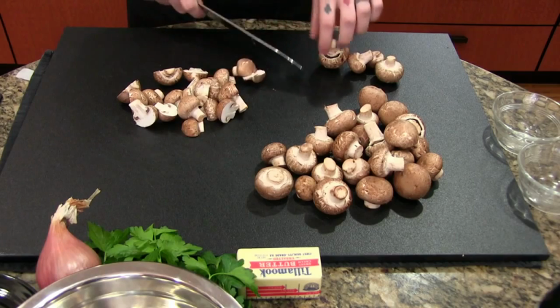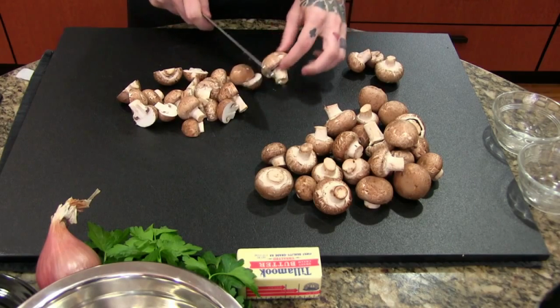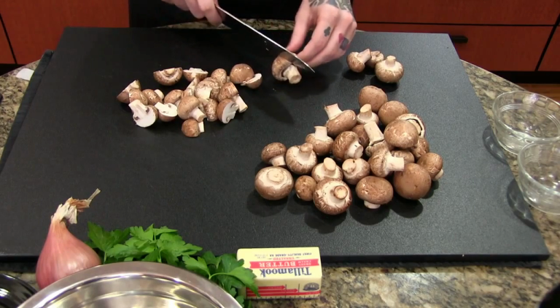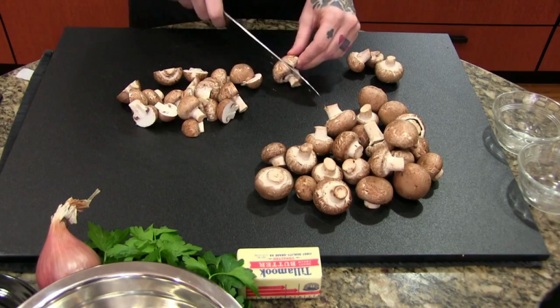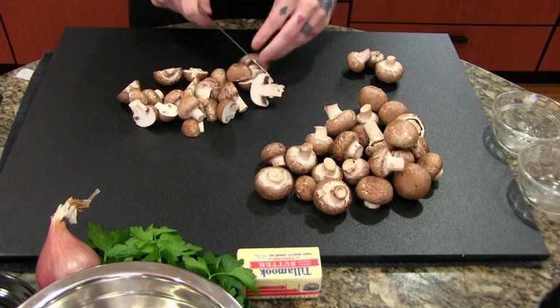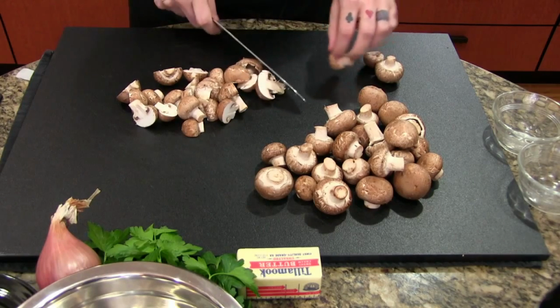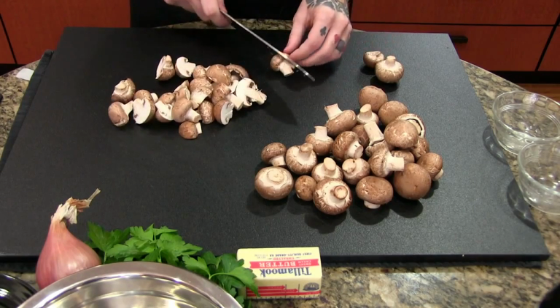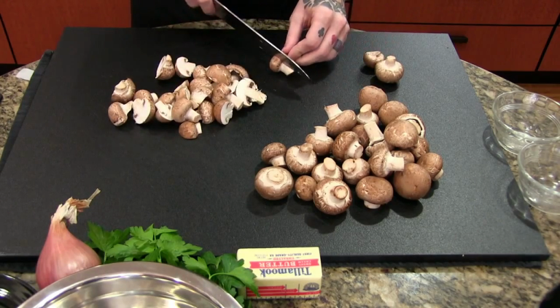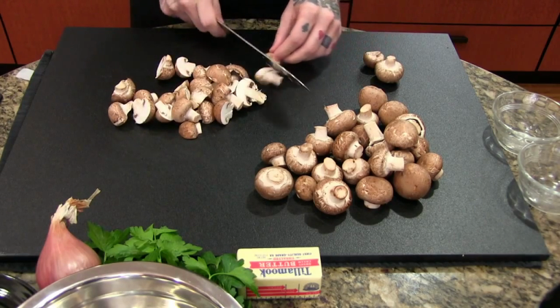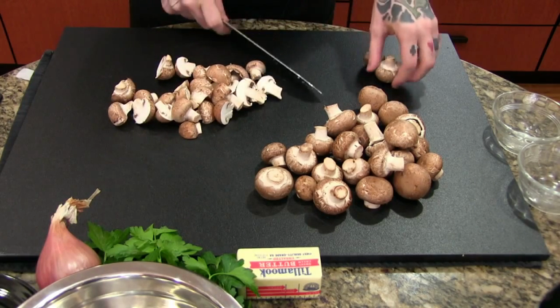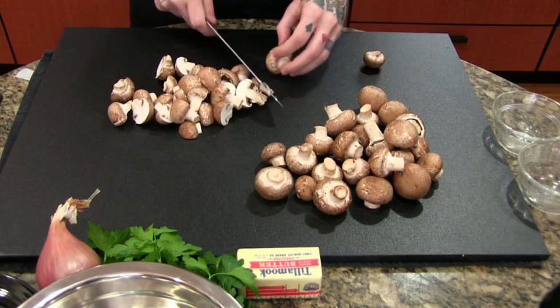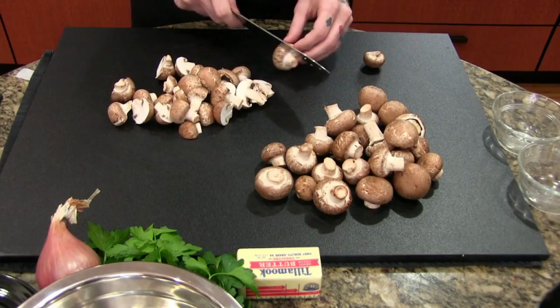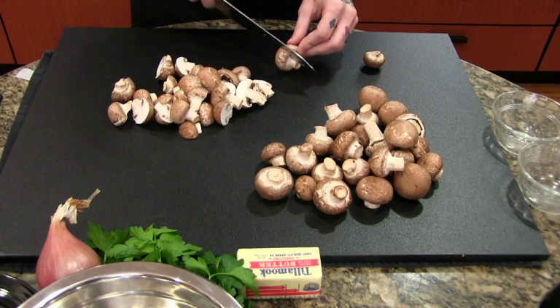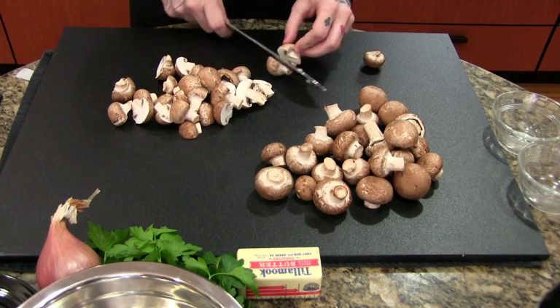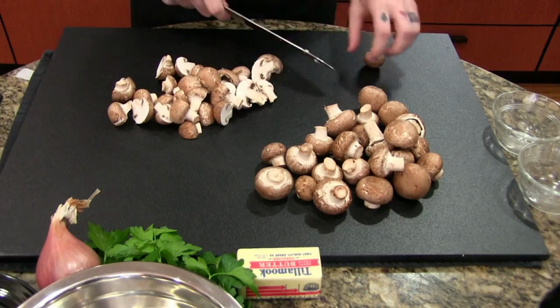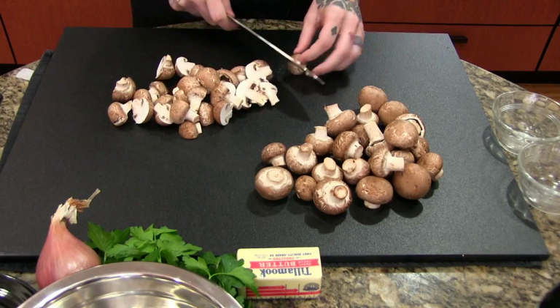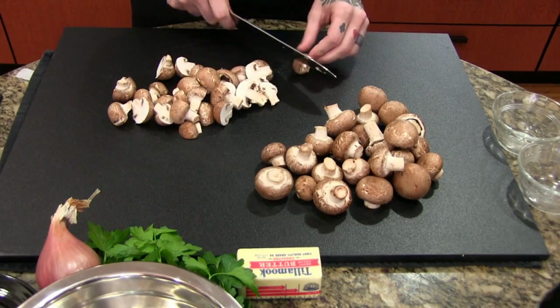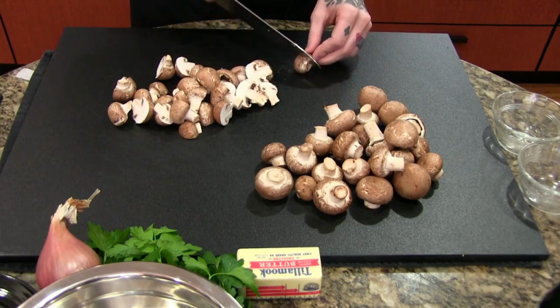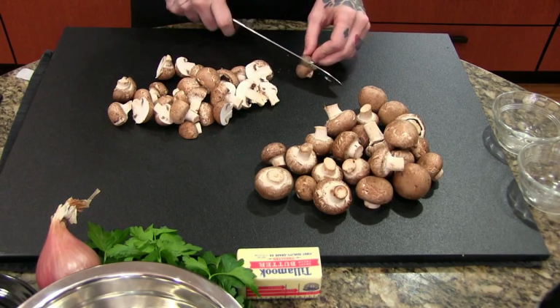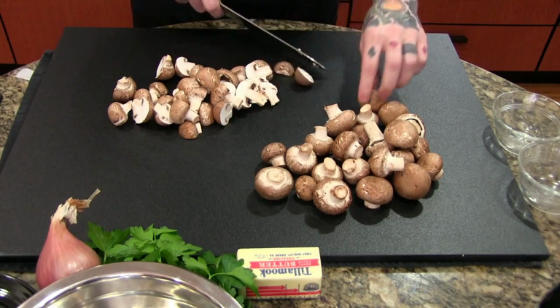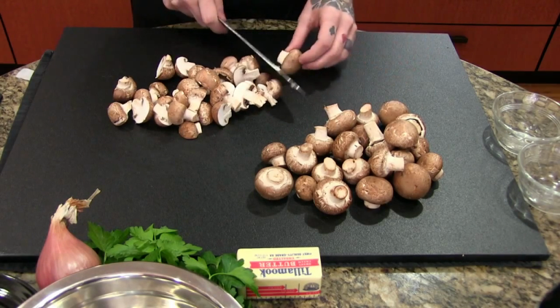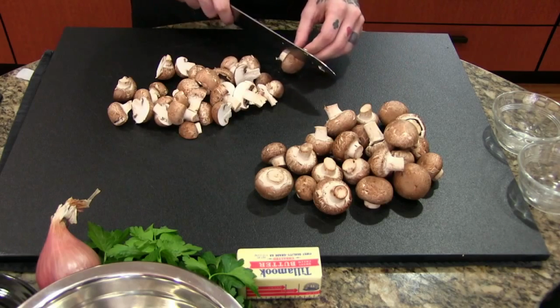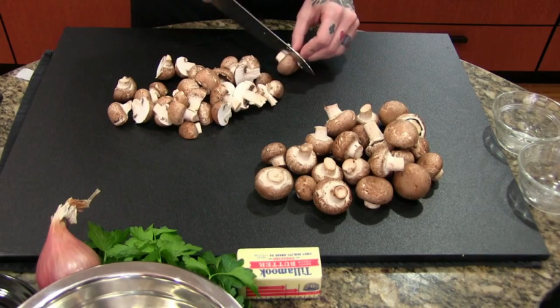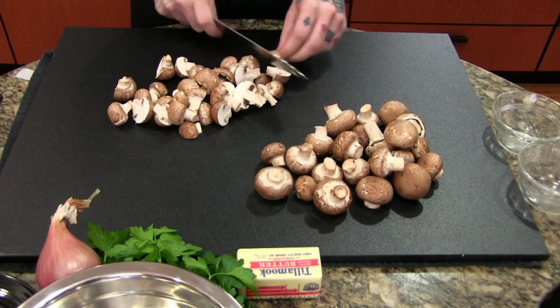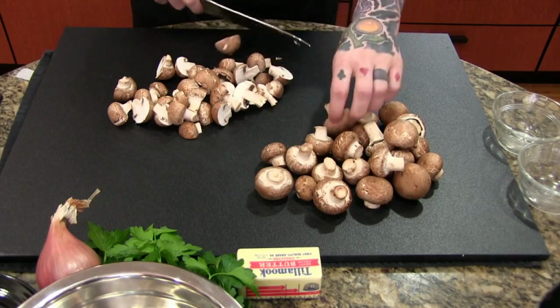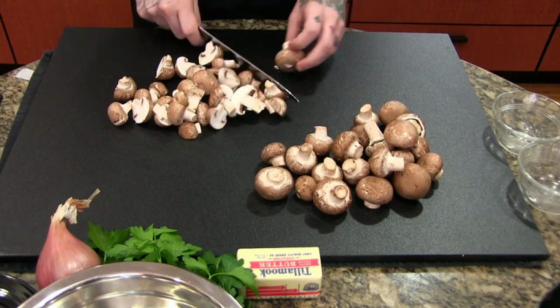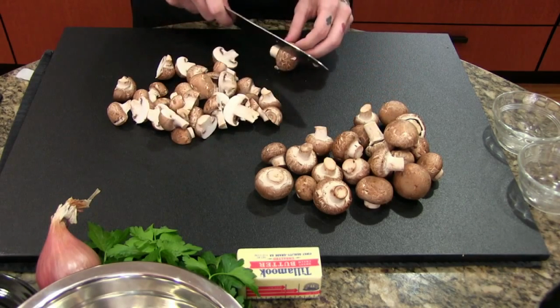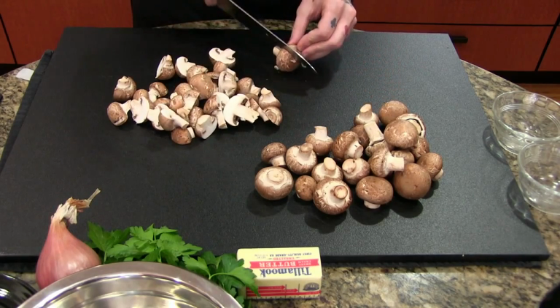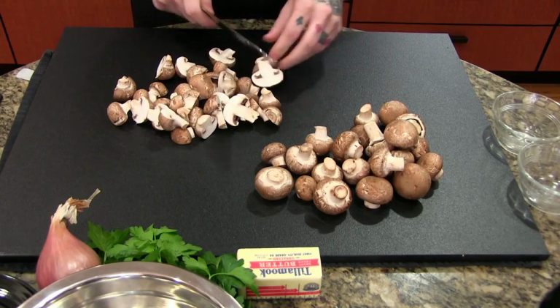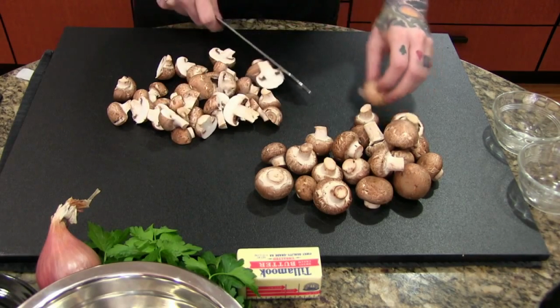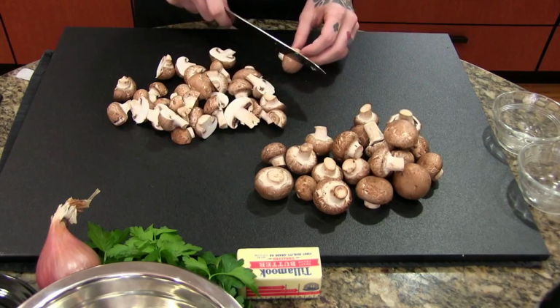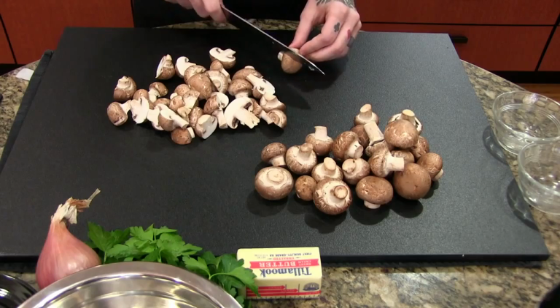Anytime you make a sauce in a pan, the trick is to get as much stuff cooked onto the surface of the pan as possible, so when you deglaze, all of it comes off and adds the nice rich flavor you're looking for. Pro tip for you guys.